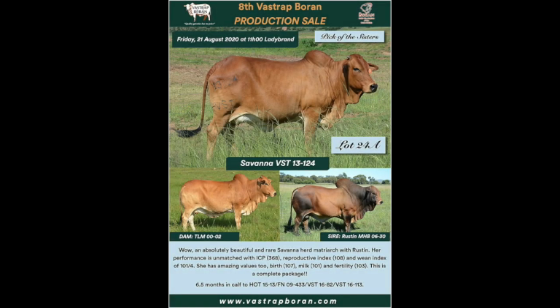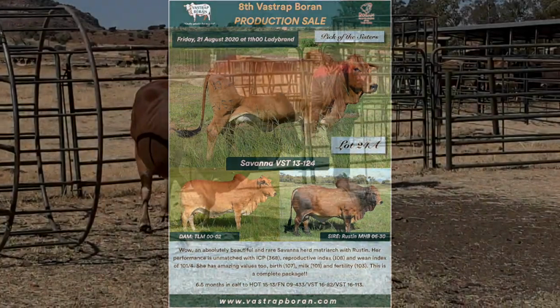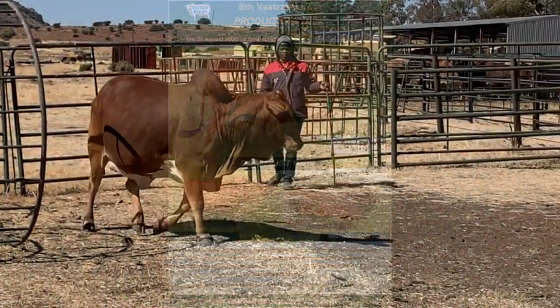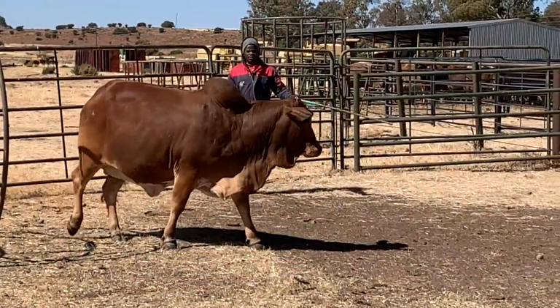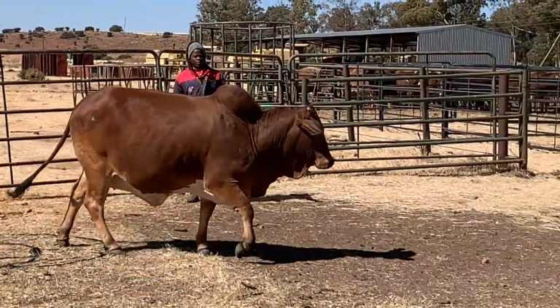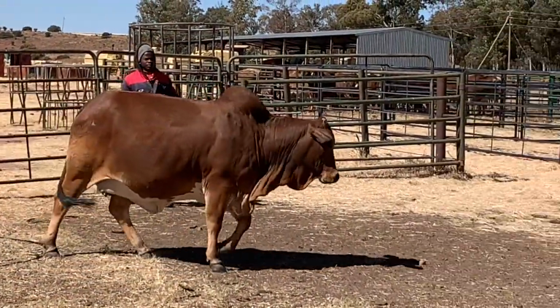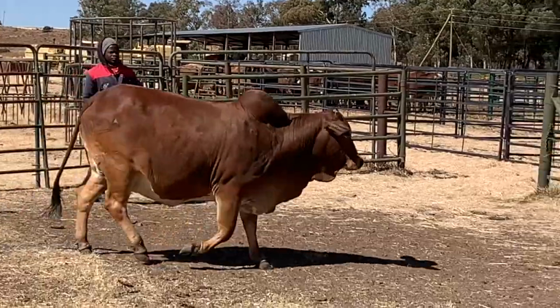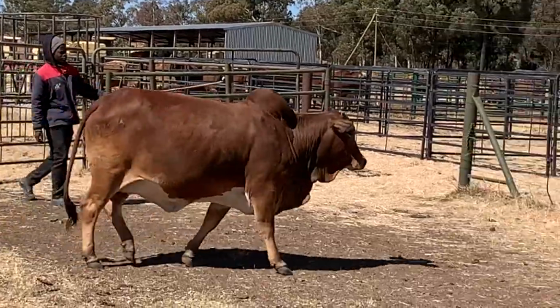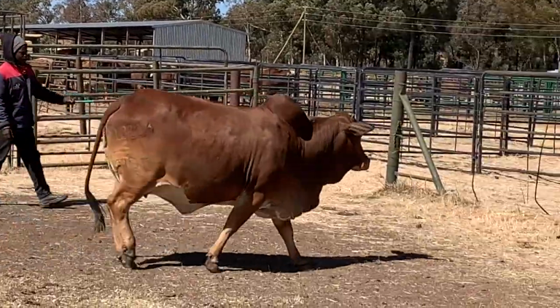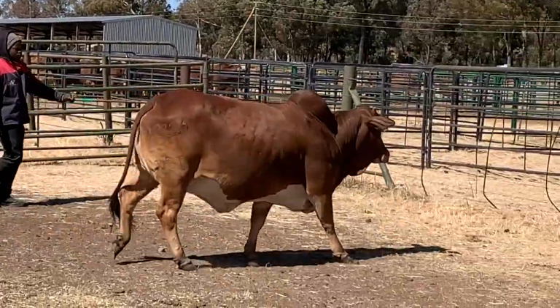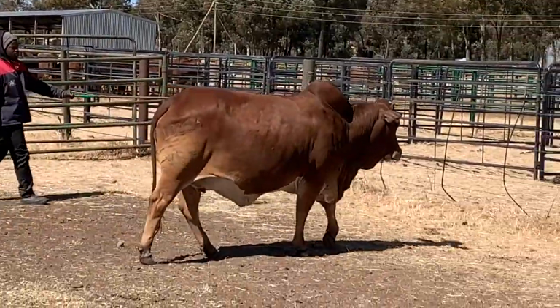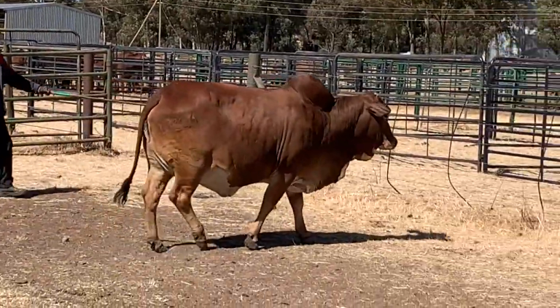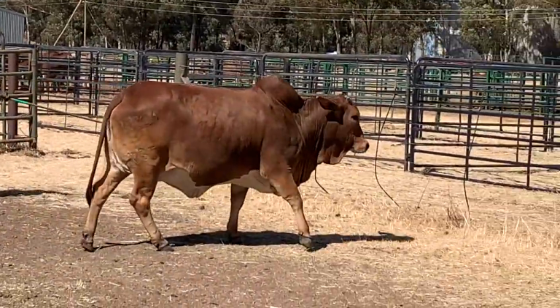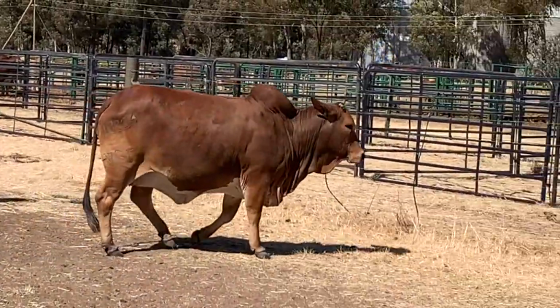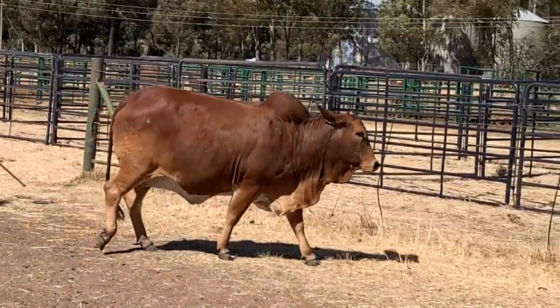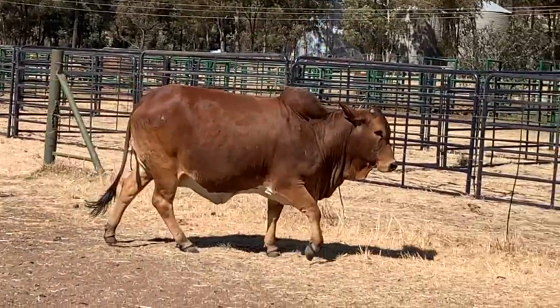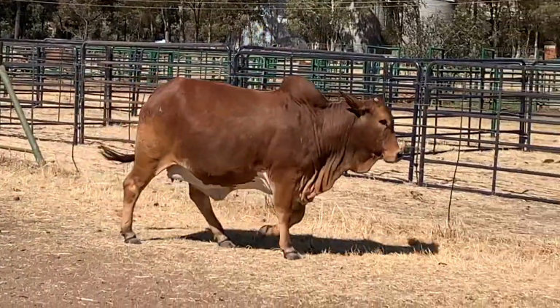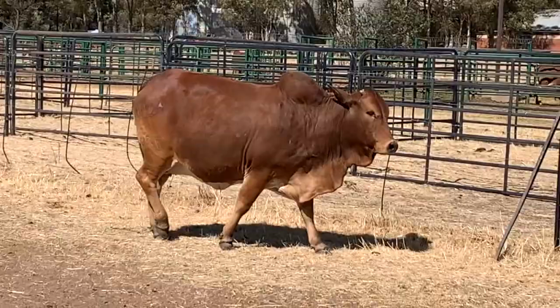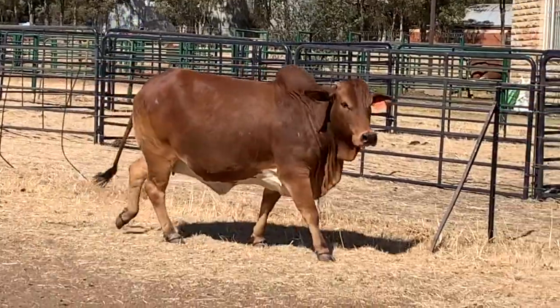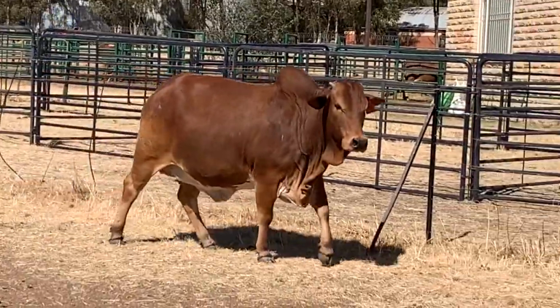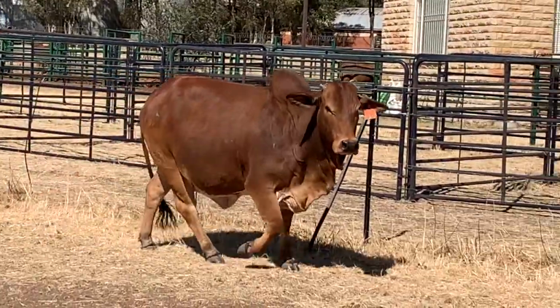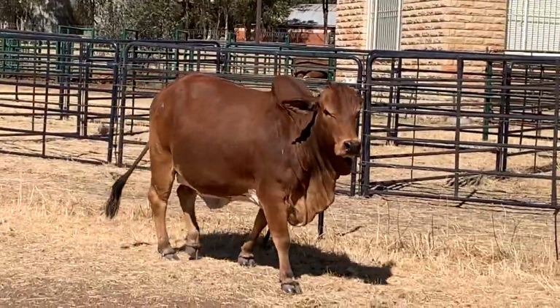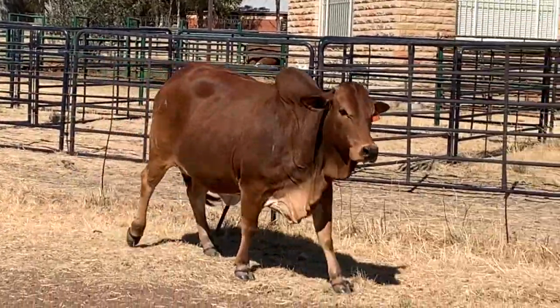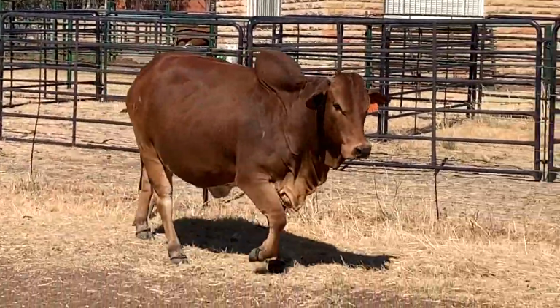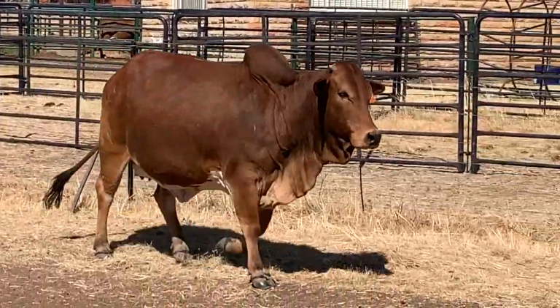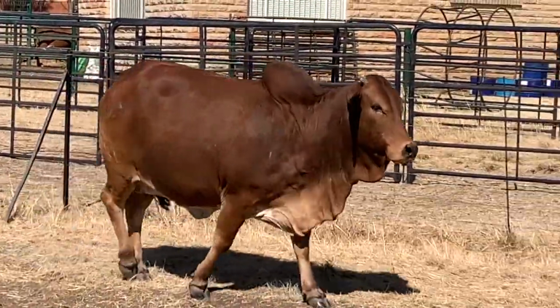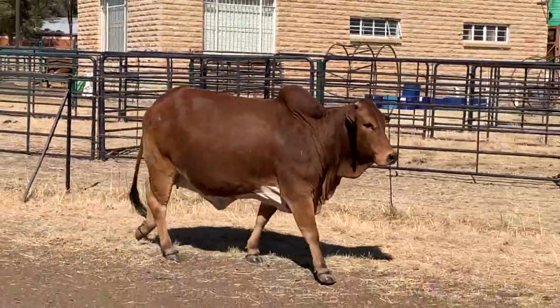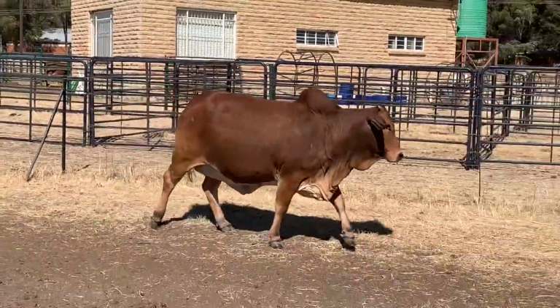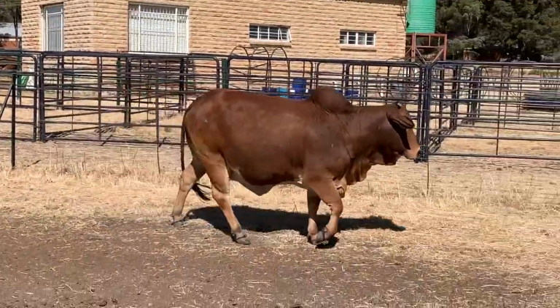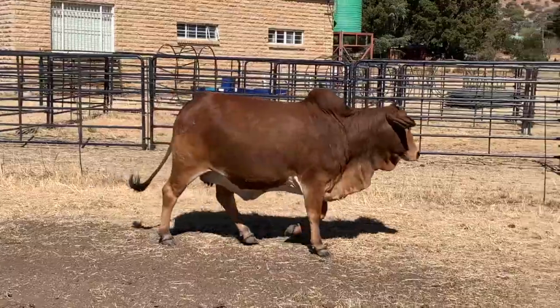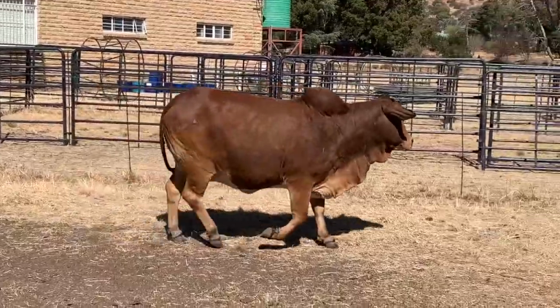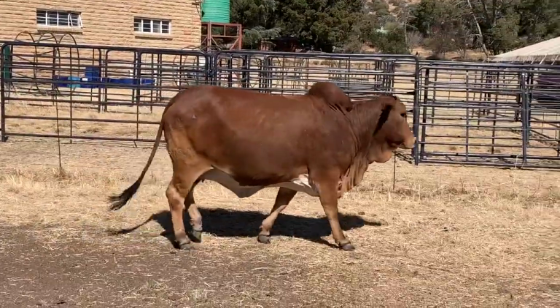Here we have a Savannah, BST13124. Look at the wedge on this cow, look at the length on this cow. She's out of that fertile breeding line, the Savannahs.